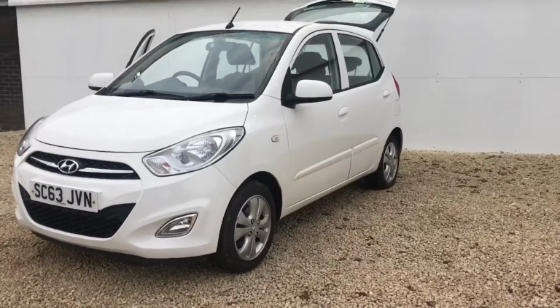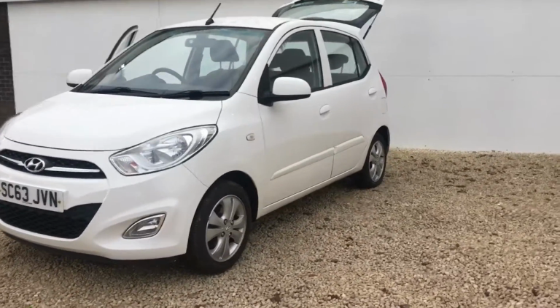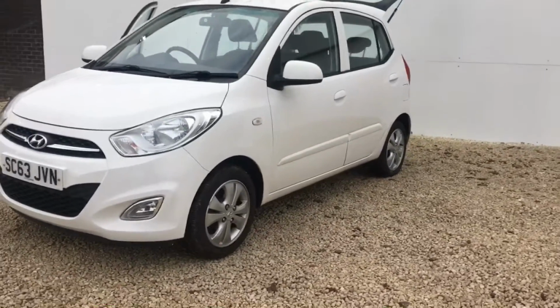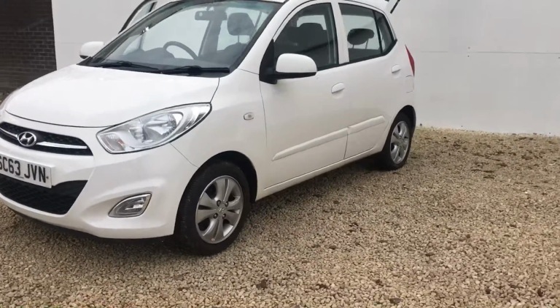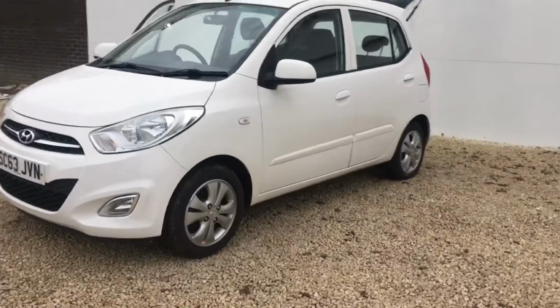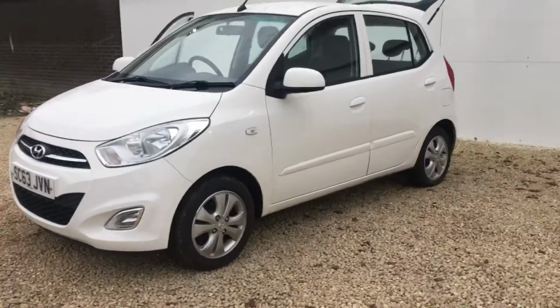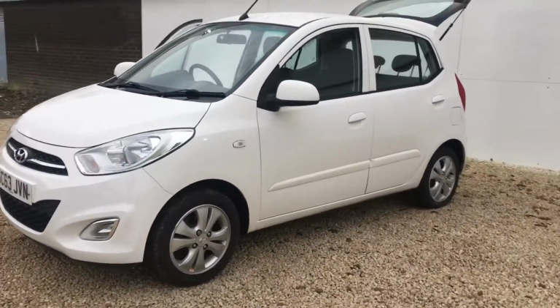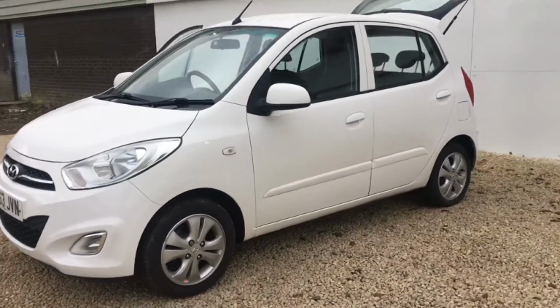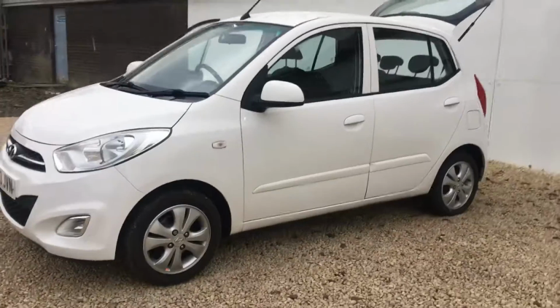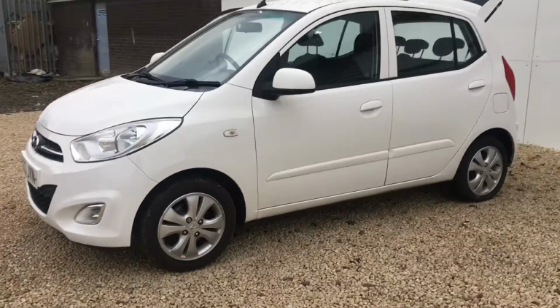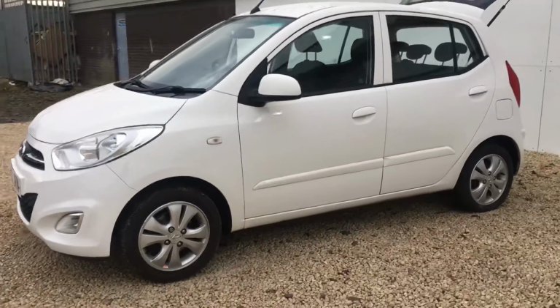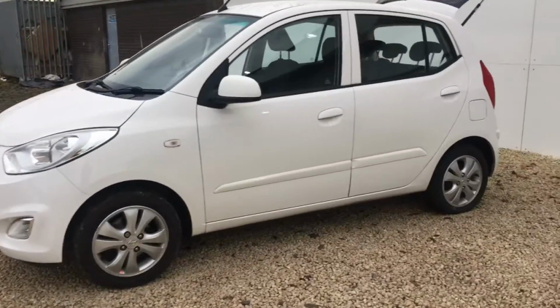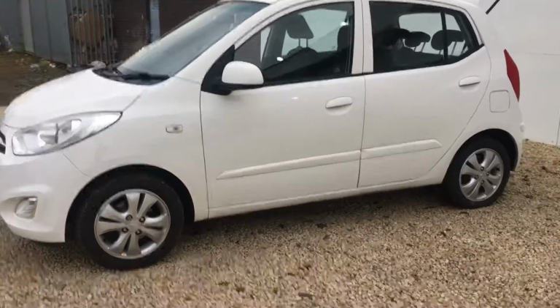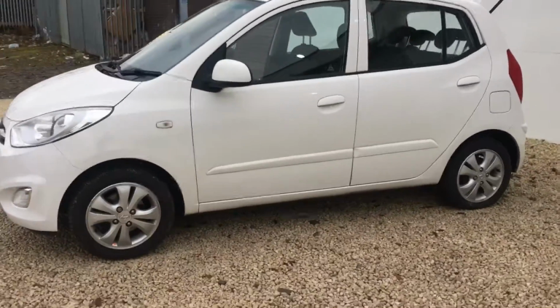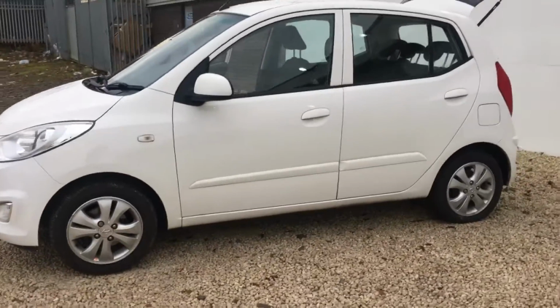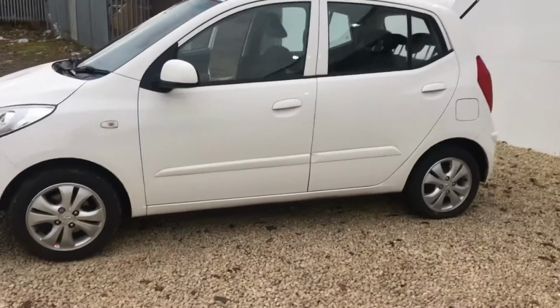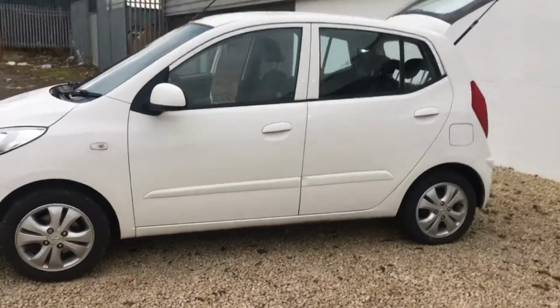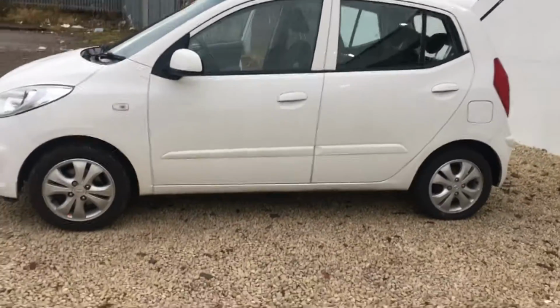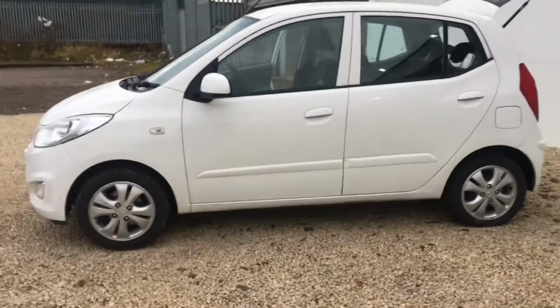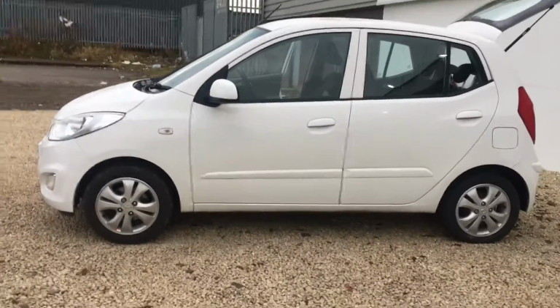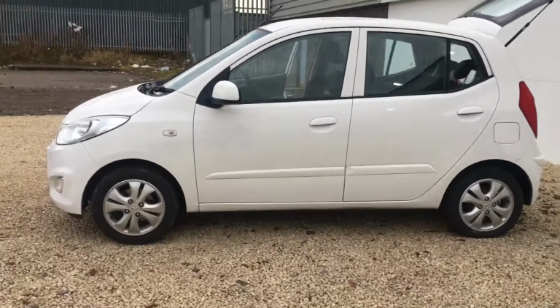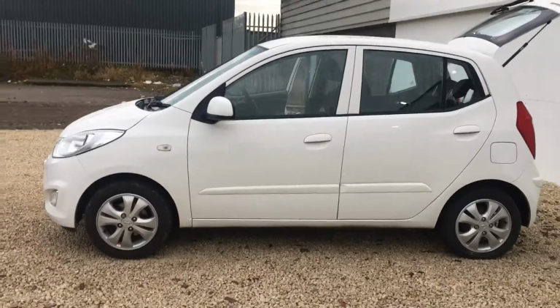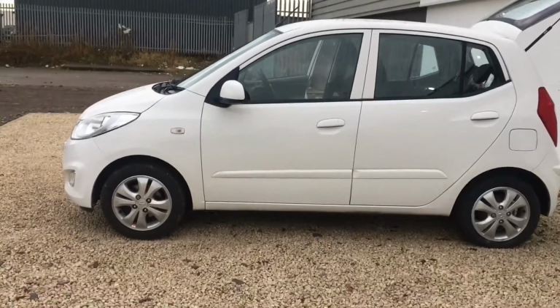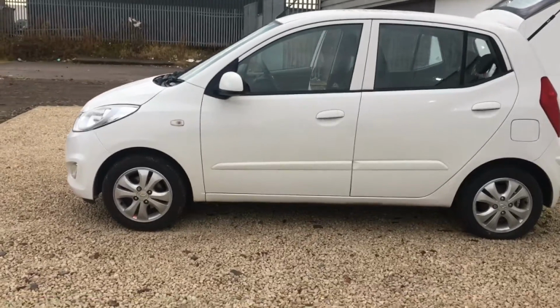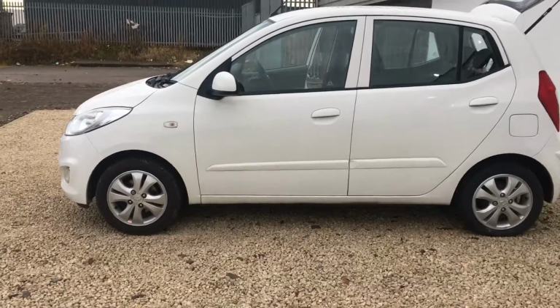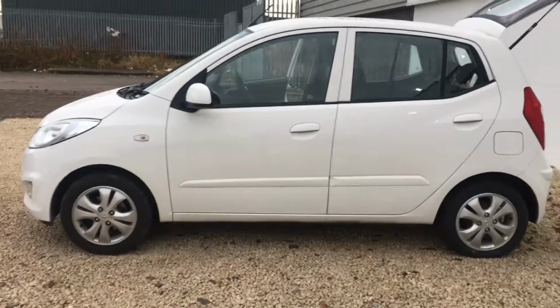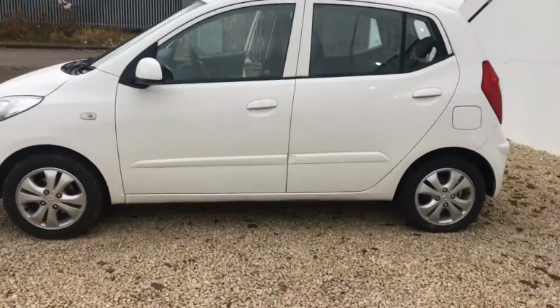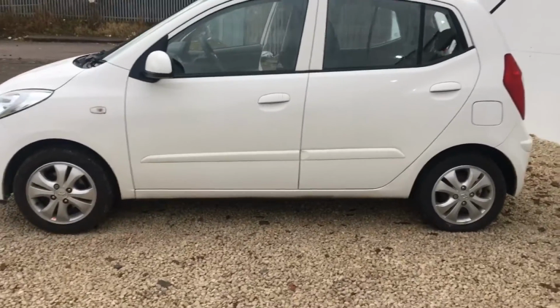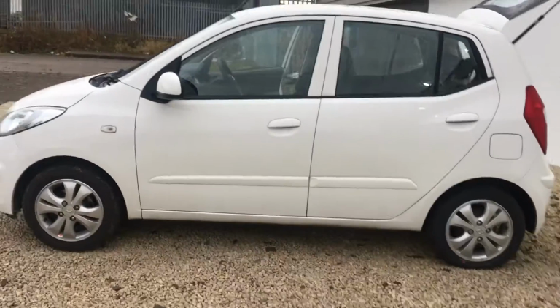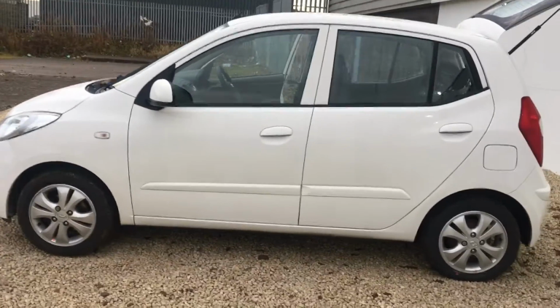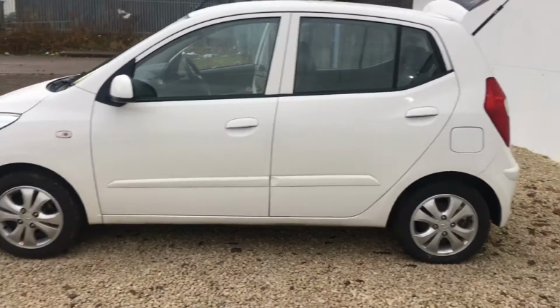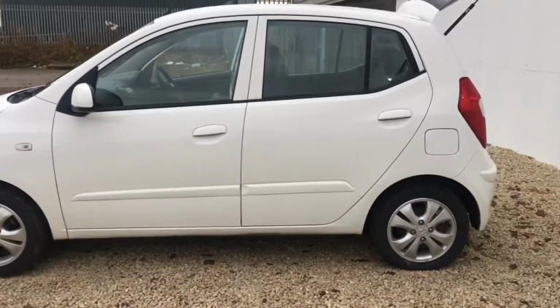With the 1.2 it is £20 a year road tax and as you can see it's in the polar white. With the active model you get the alloy wheels, air conditioning, and body colour door mirrors and door handles.